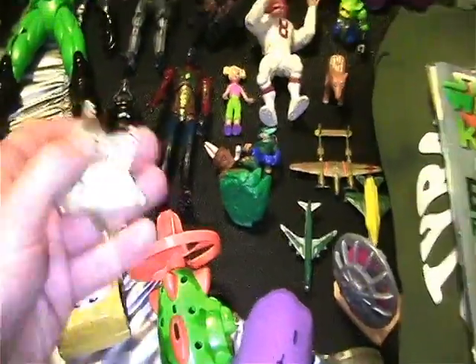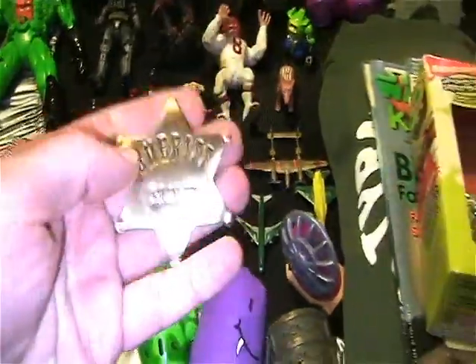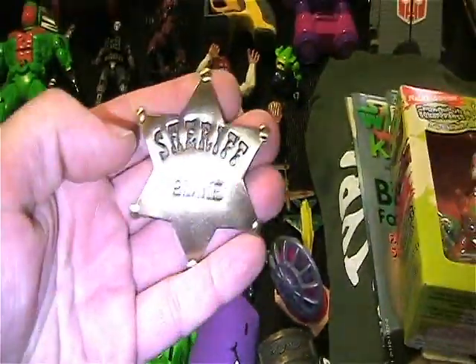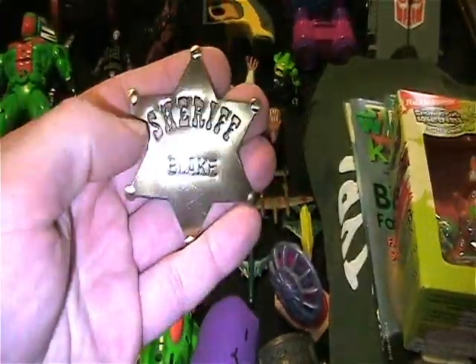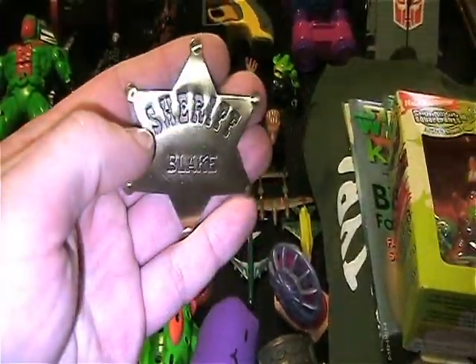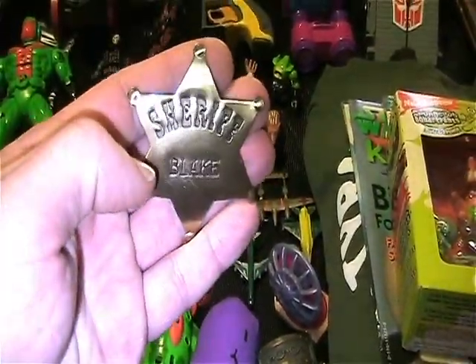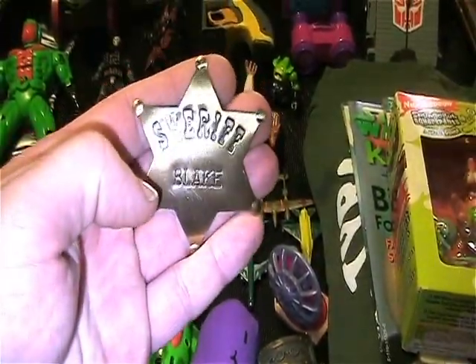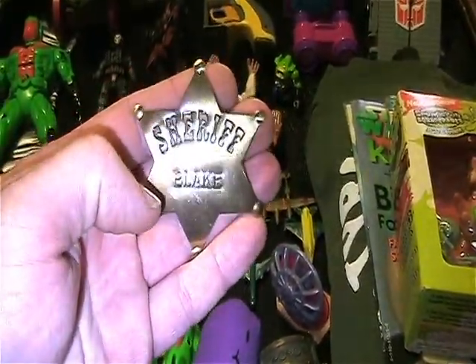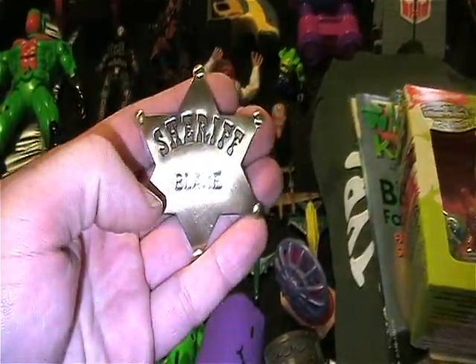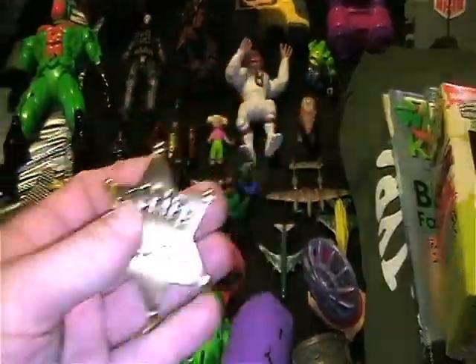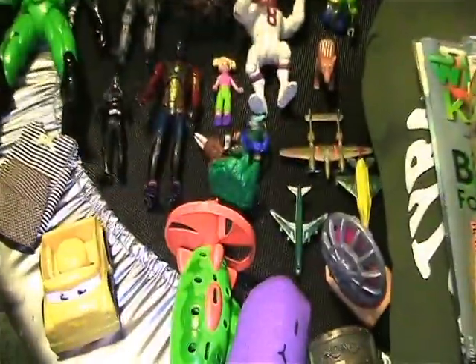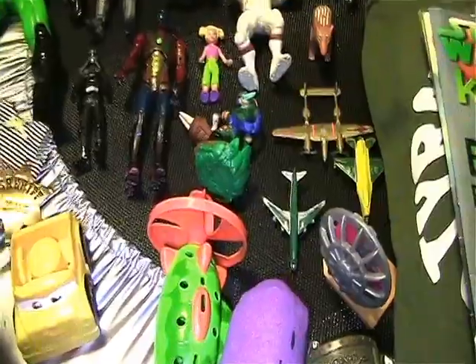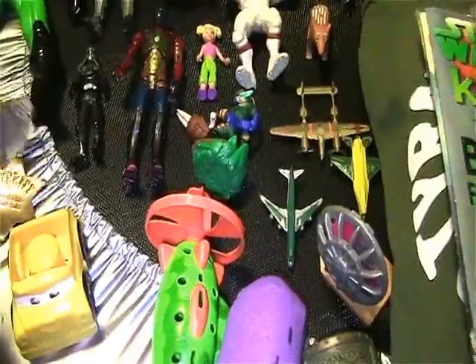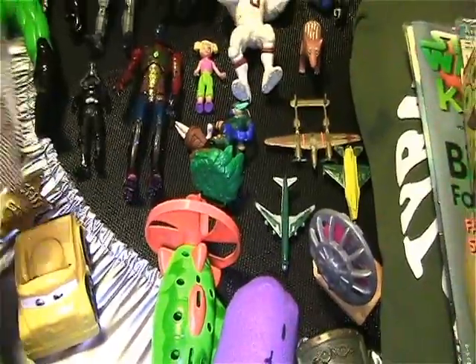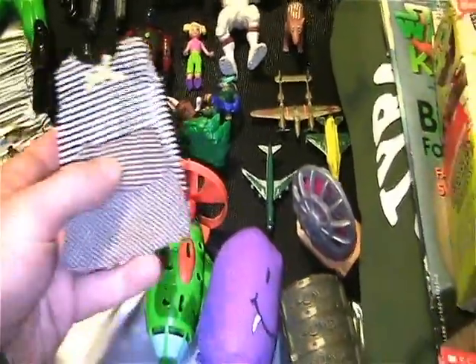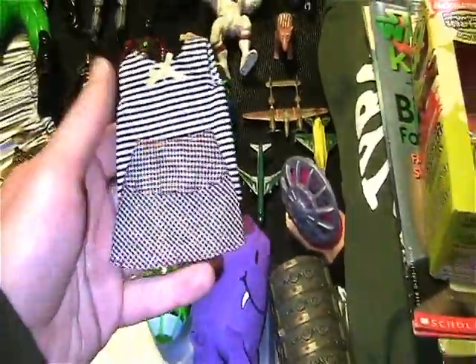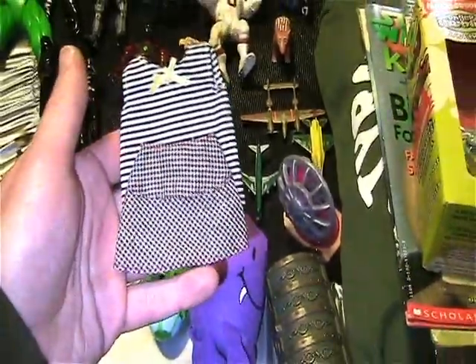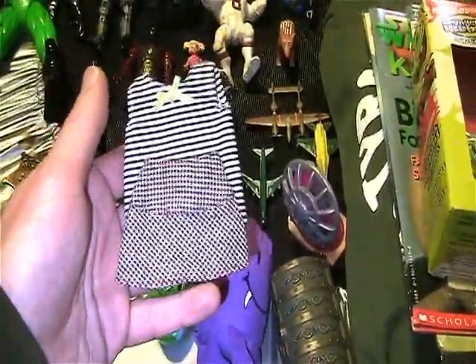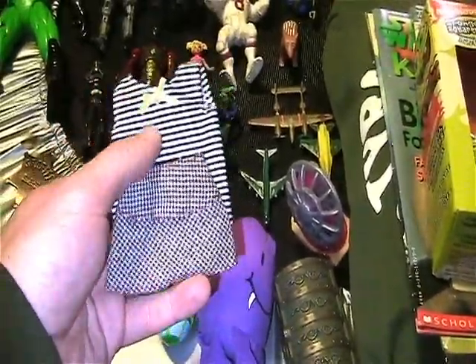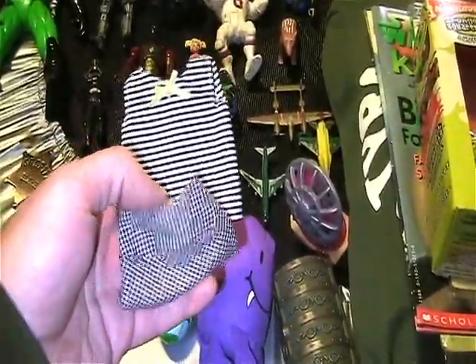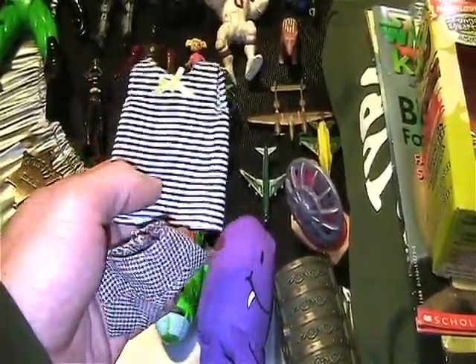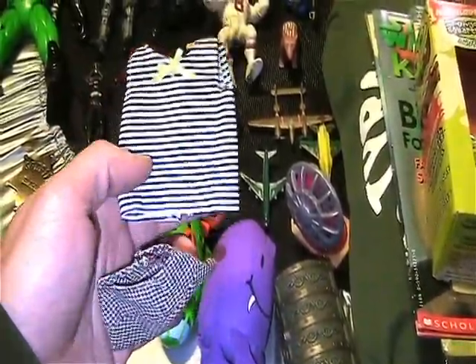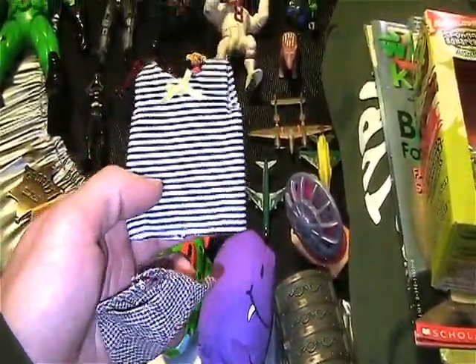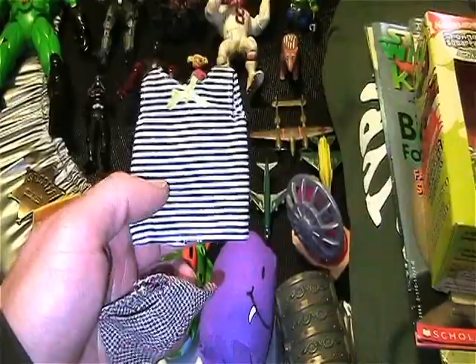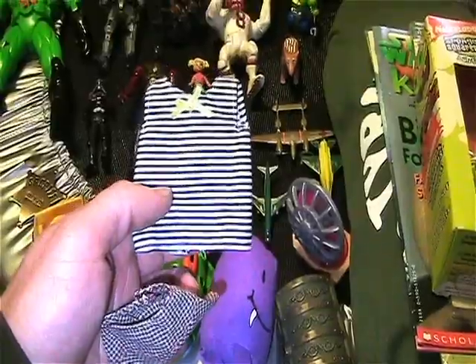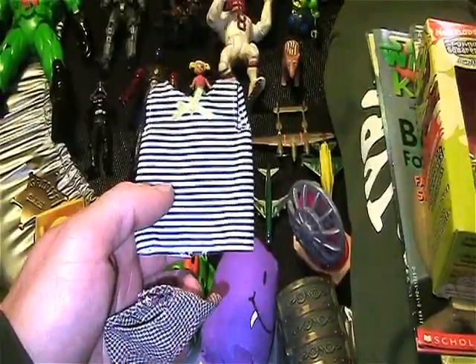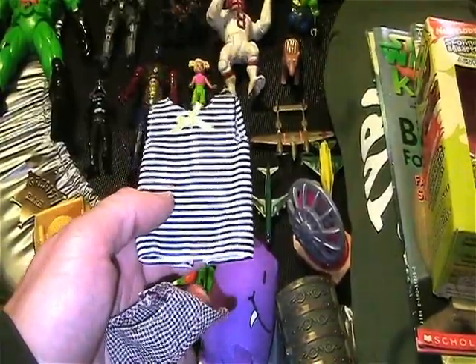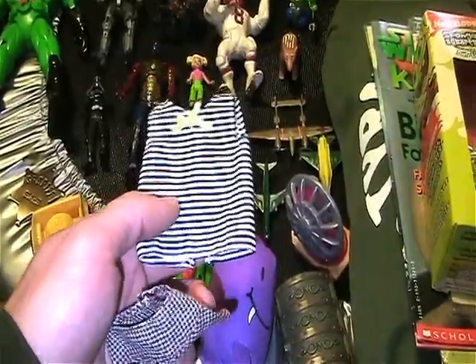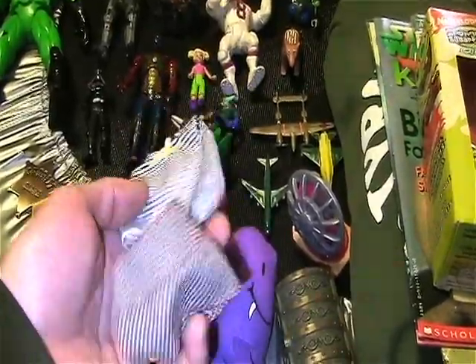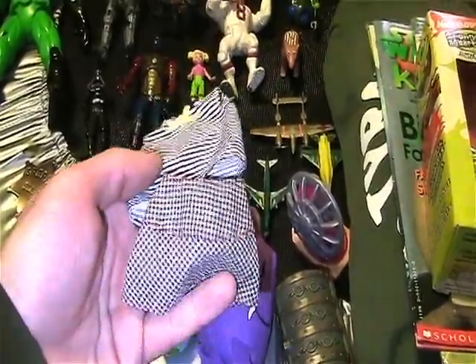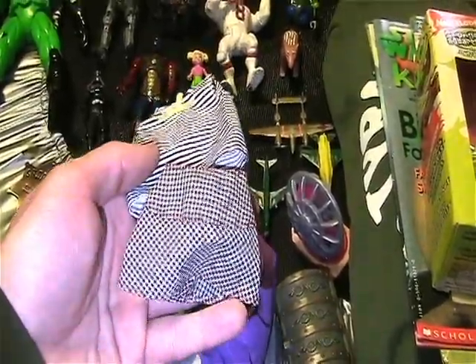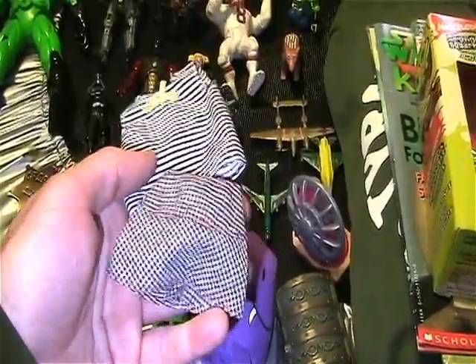Here's this Sheriff Blake badge. And a couple doll outfit things for Count Stankas's wife — a shirt and a skirt.